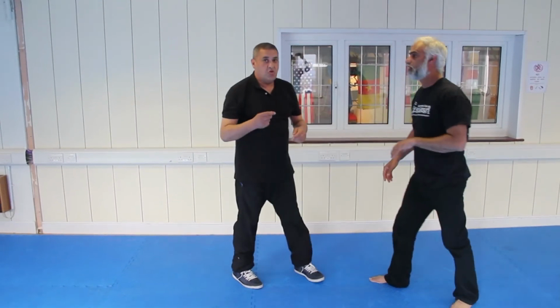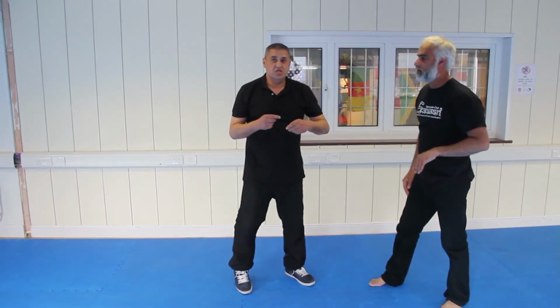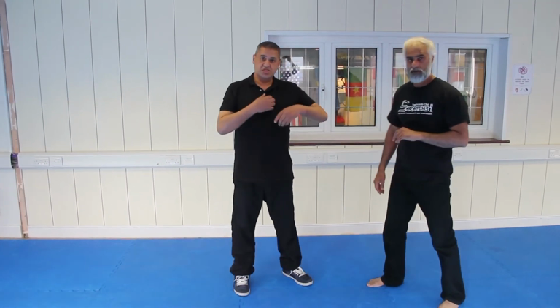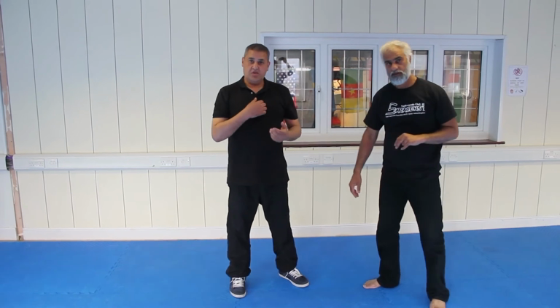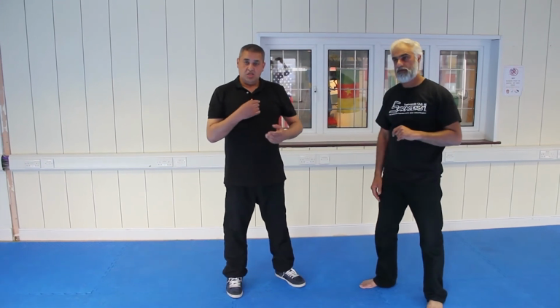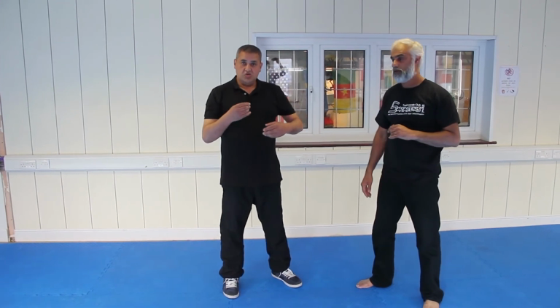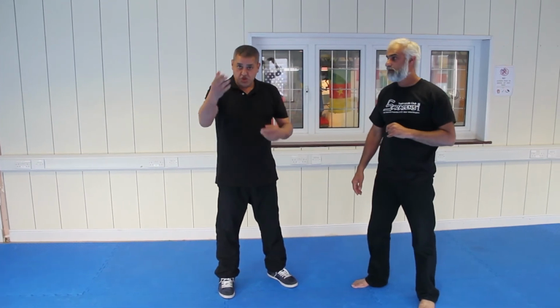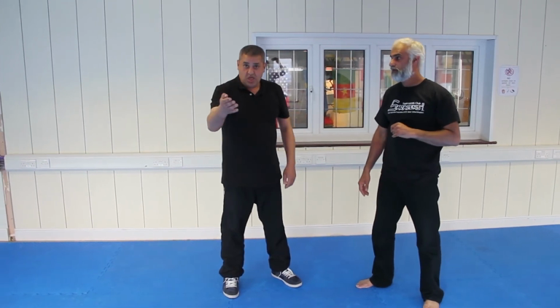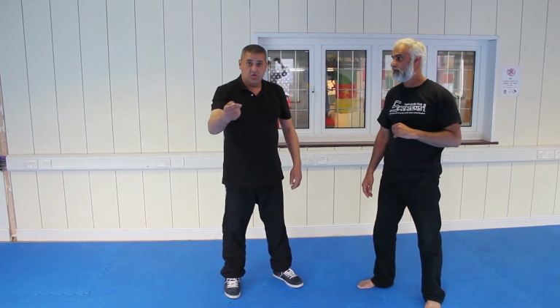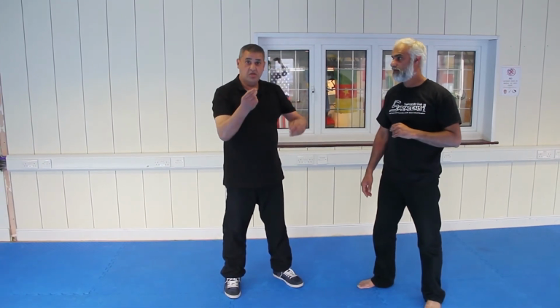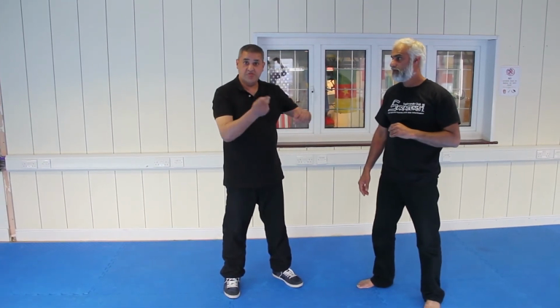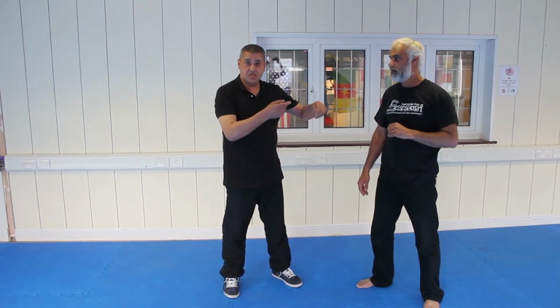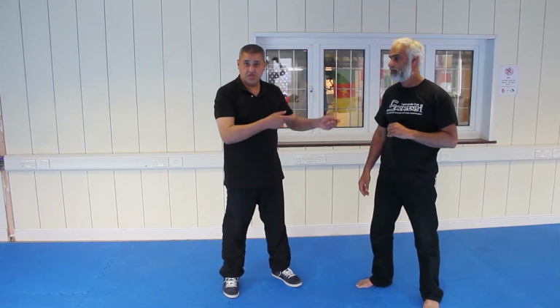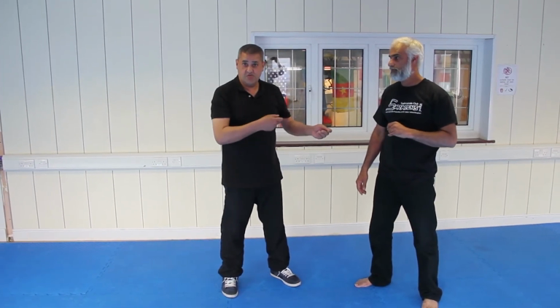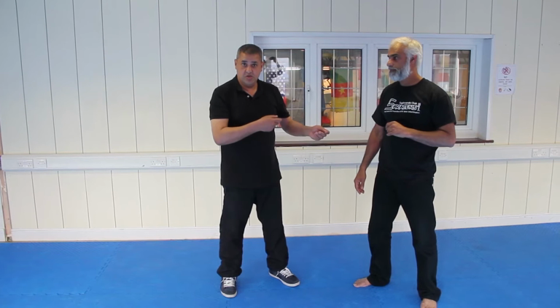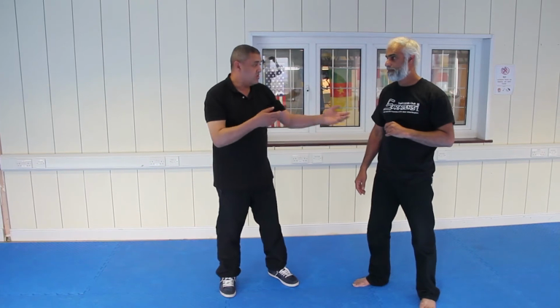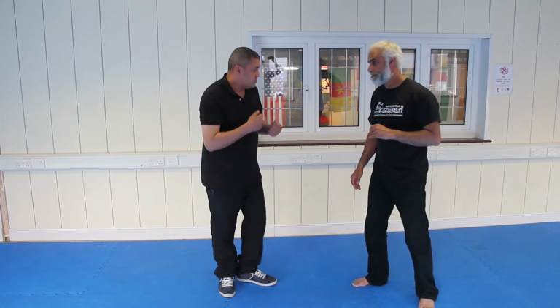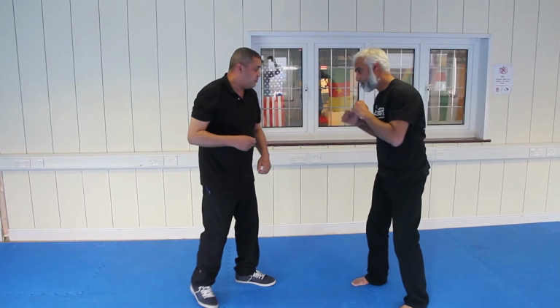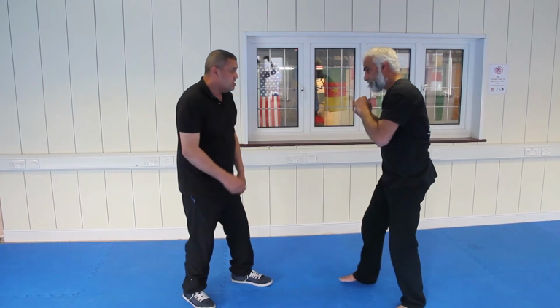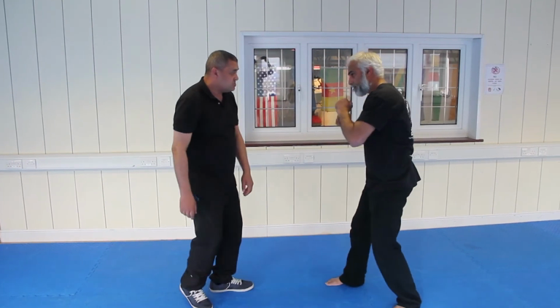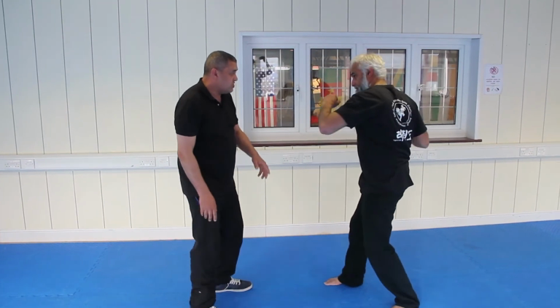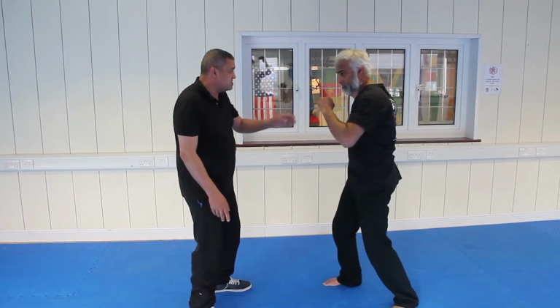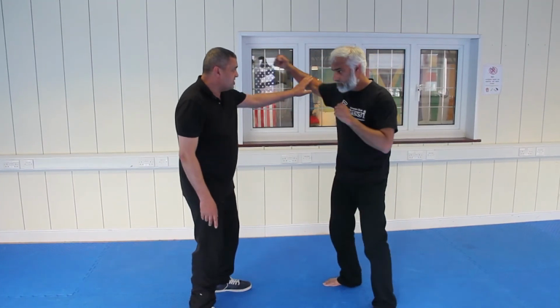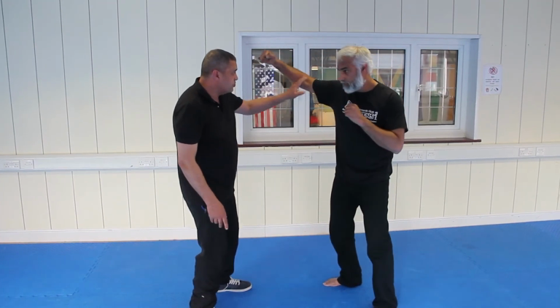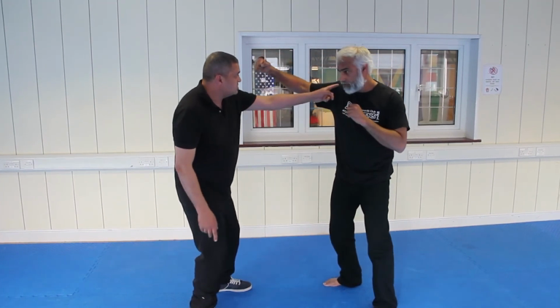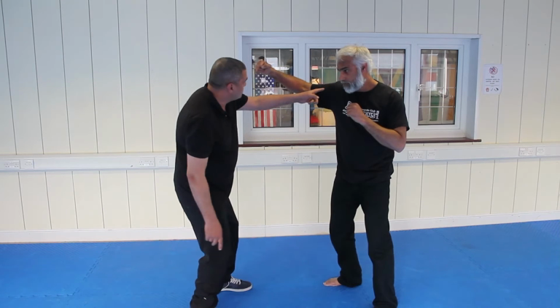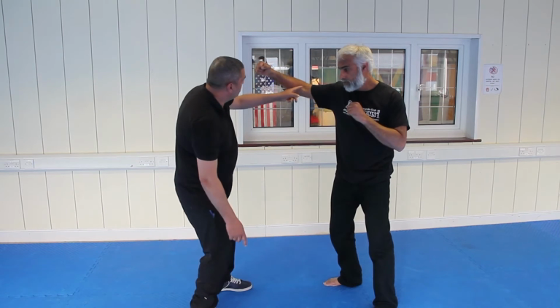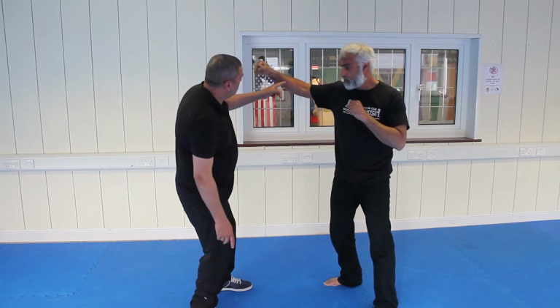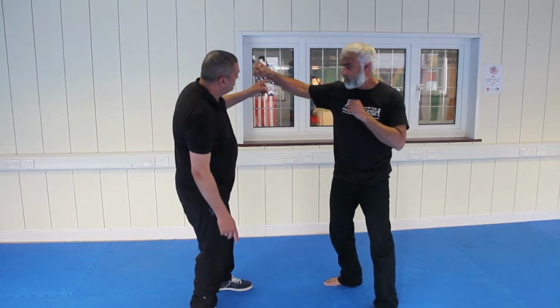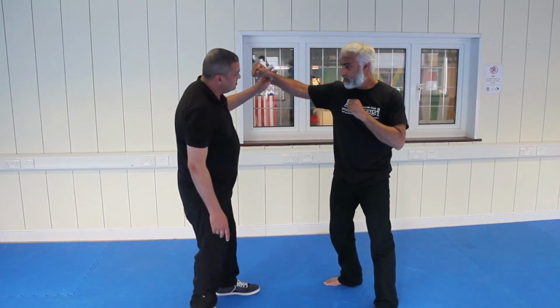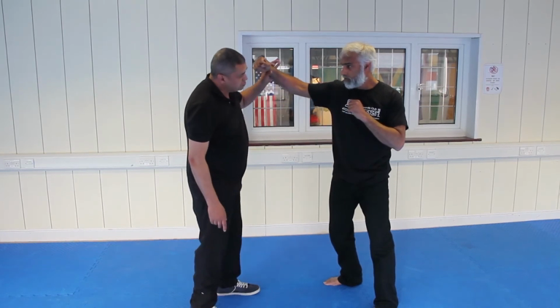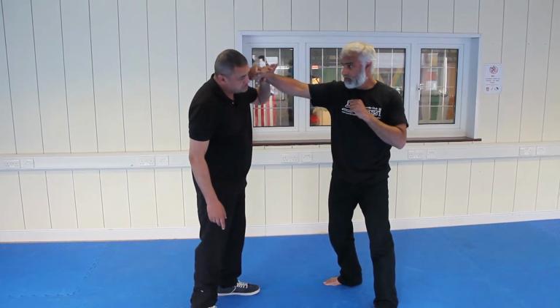We're going to slow it down to show you so that you, at home, can have a chance to actually try this yourself. So if we're going to step forward, the first thing we're going to do, as a punch is coming in, as you notice, your arm is curved.